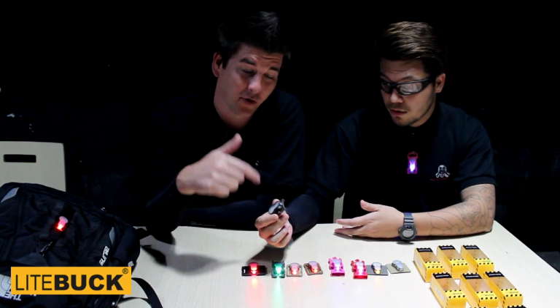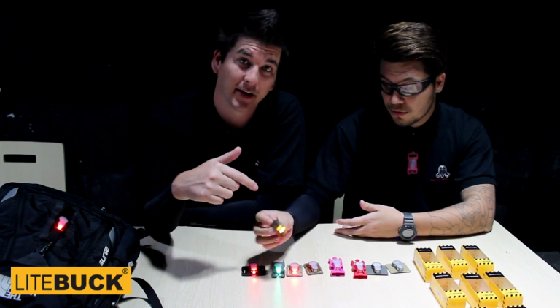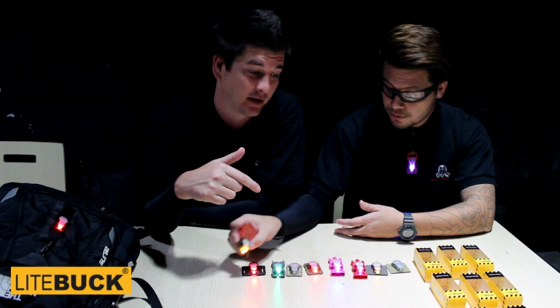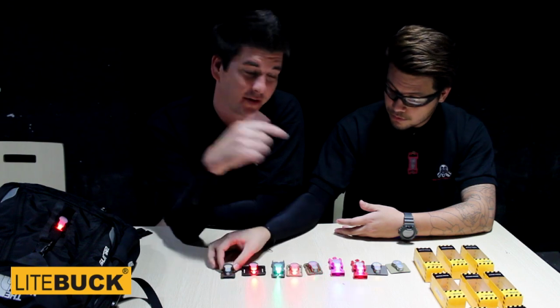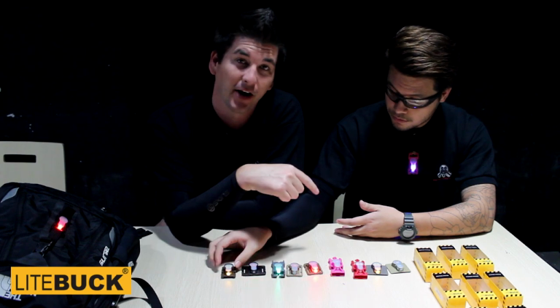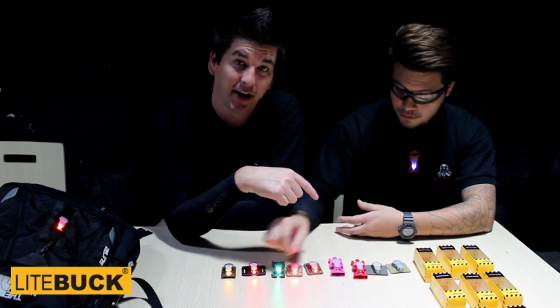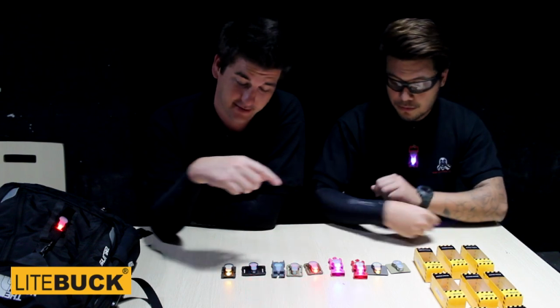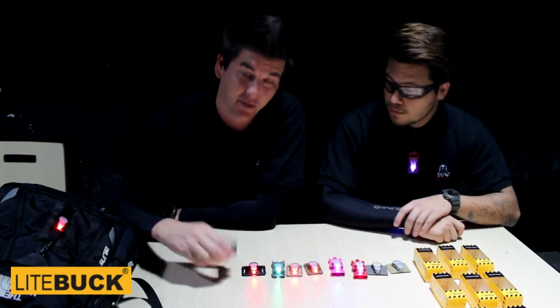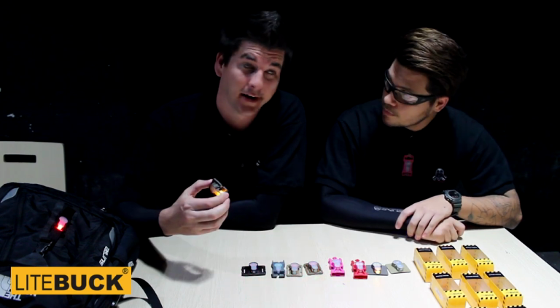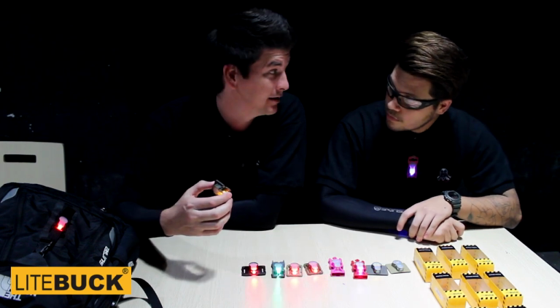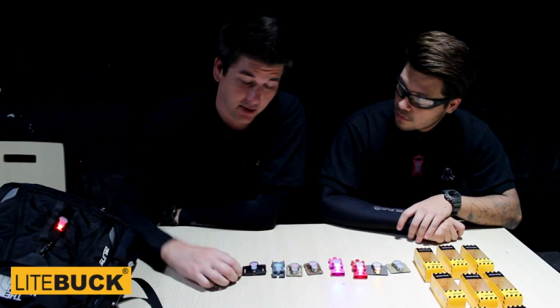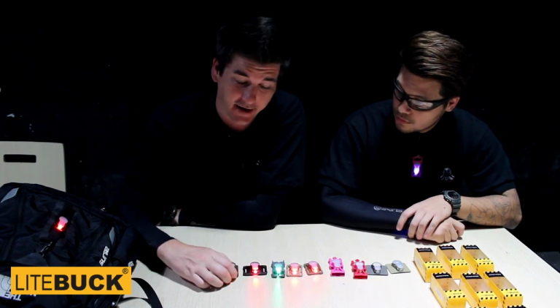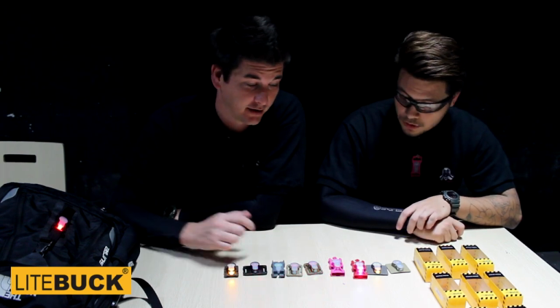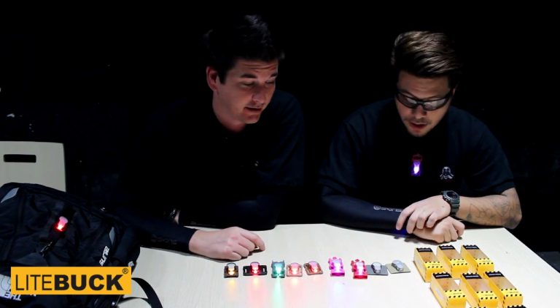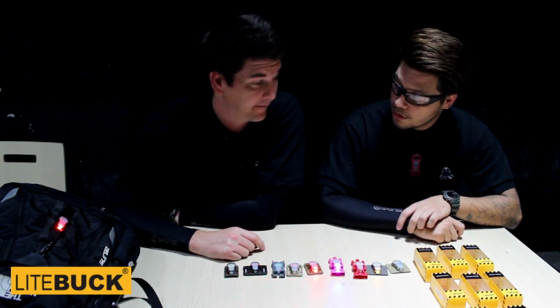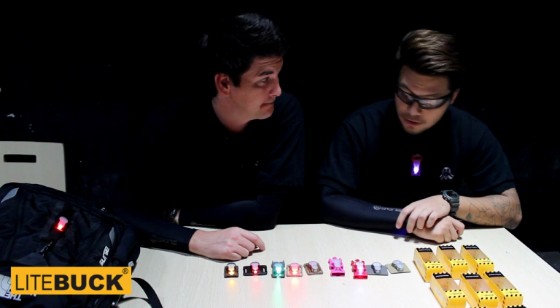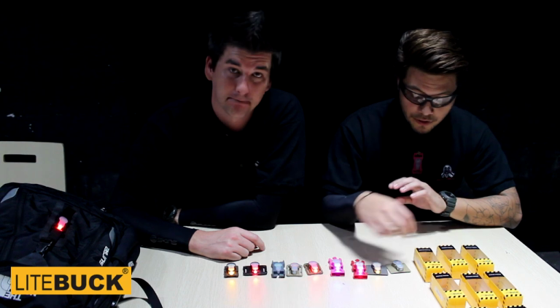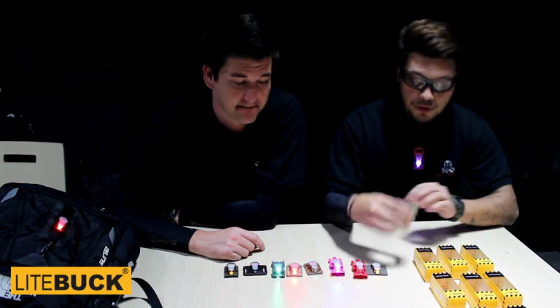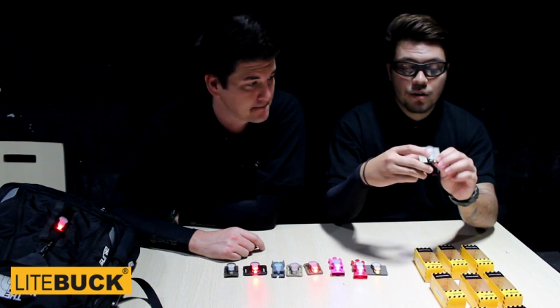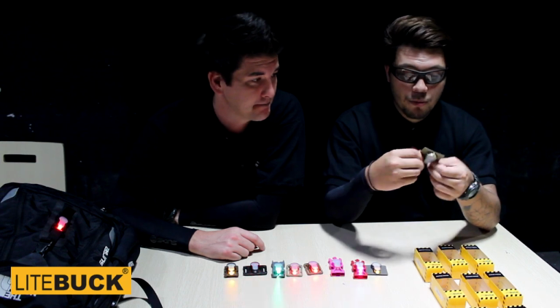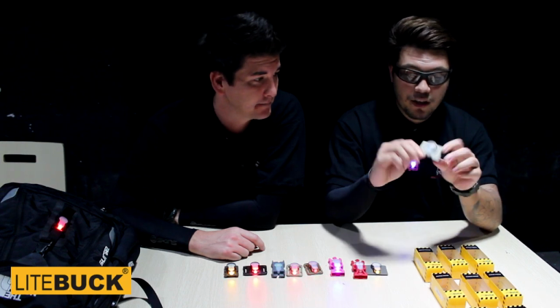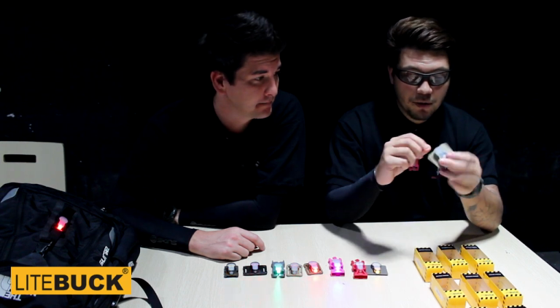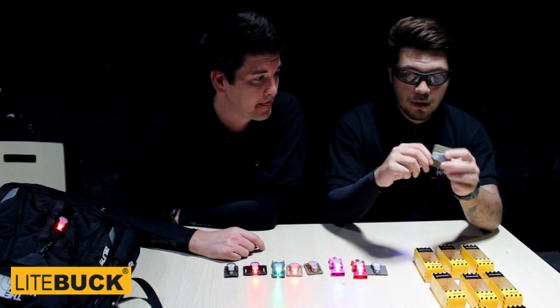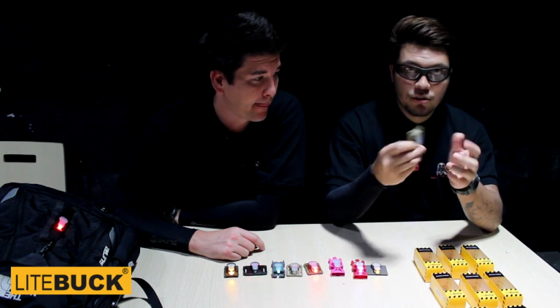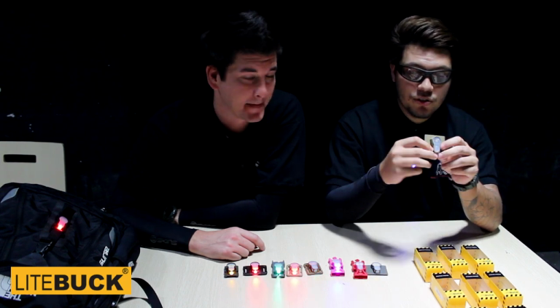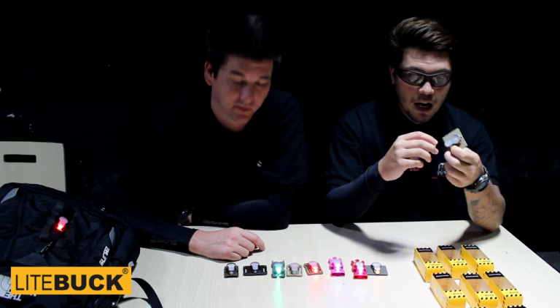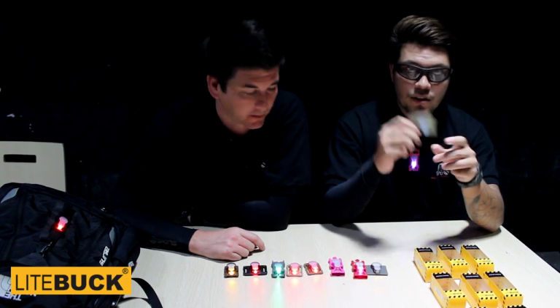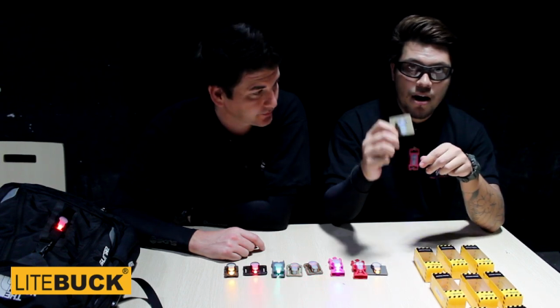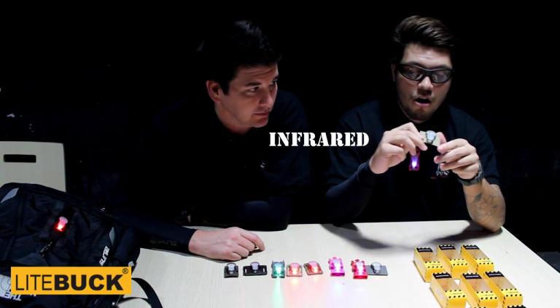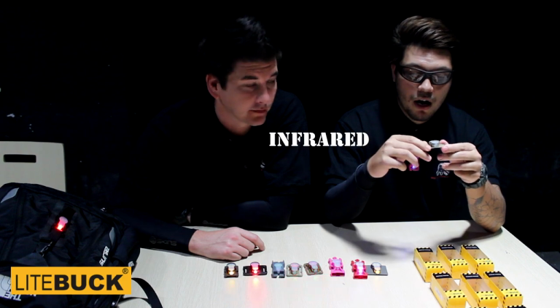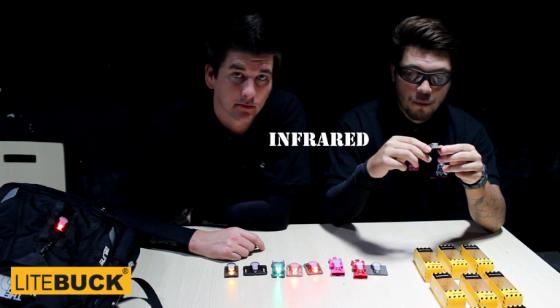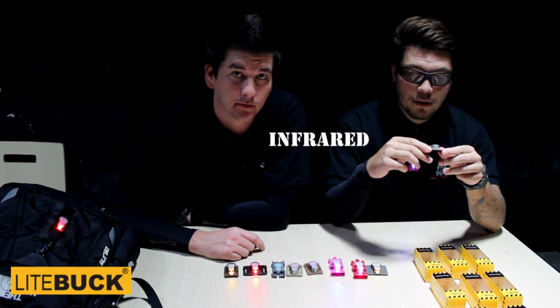I'm going to run this with an IR light on my AR. That's pretty cool. Now, this one — you might think it's not blinking but it actually is. This is an IR infrared blinker.